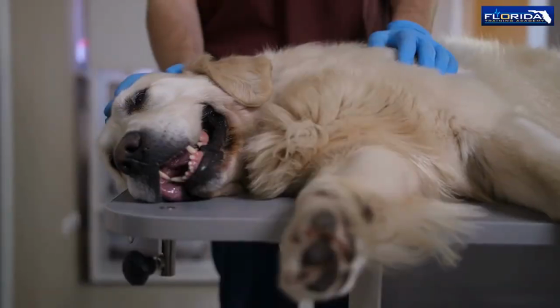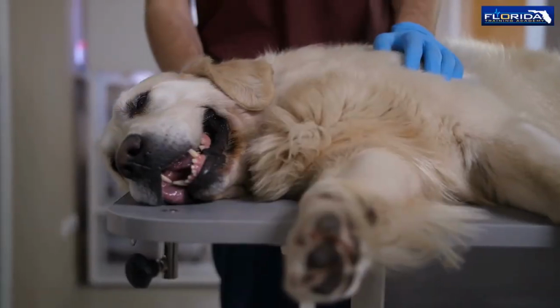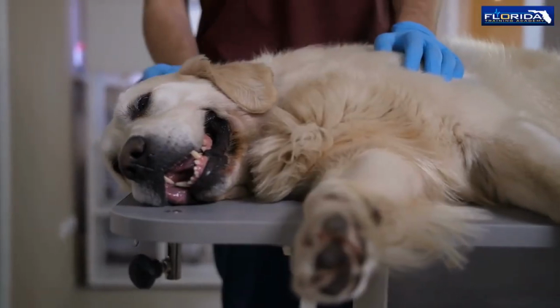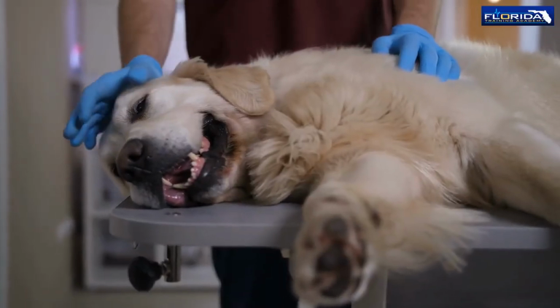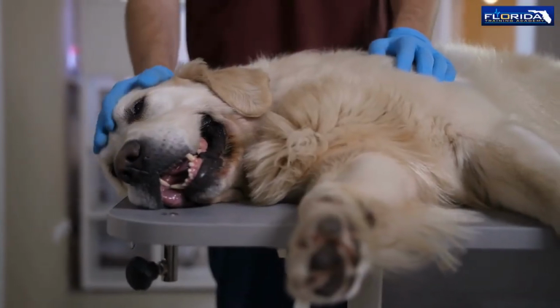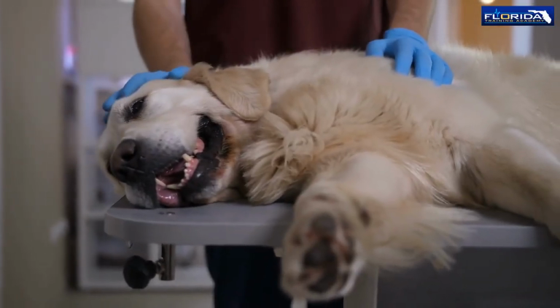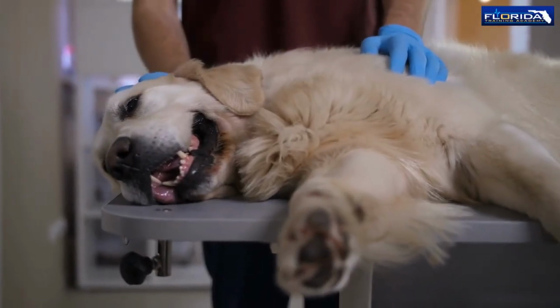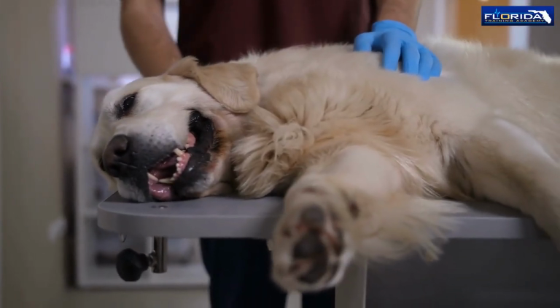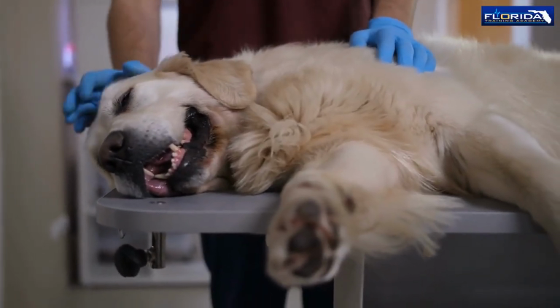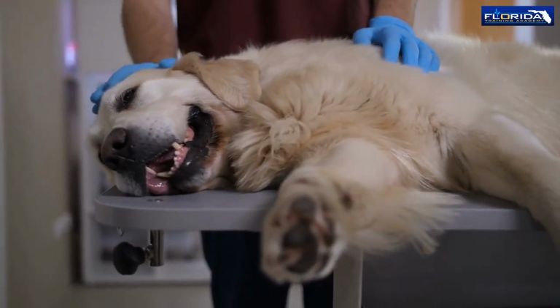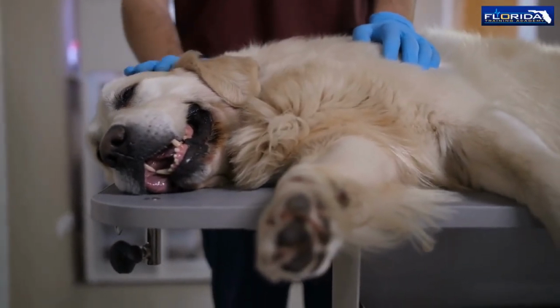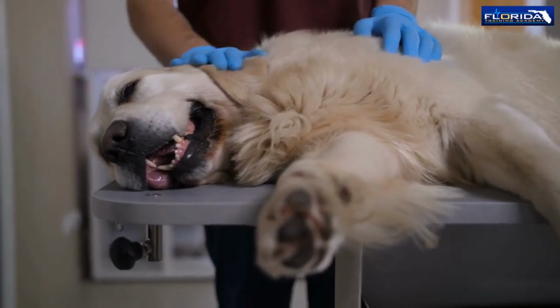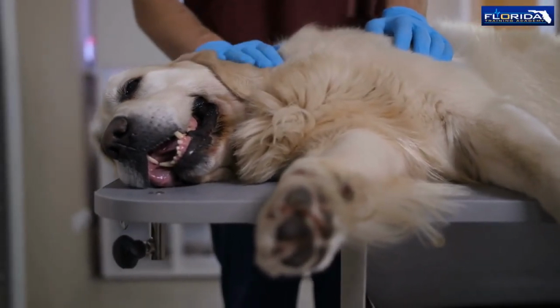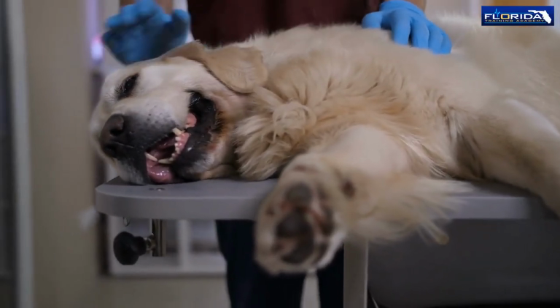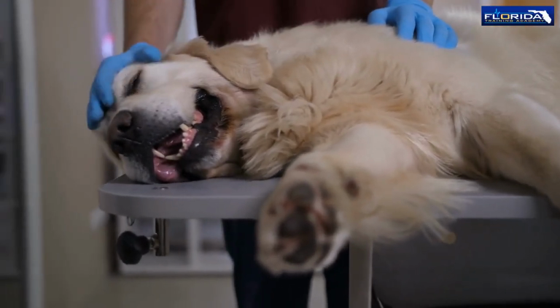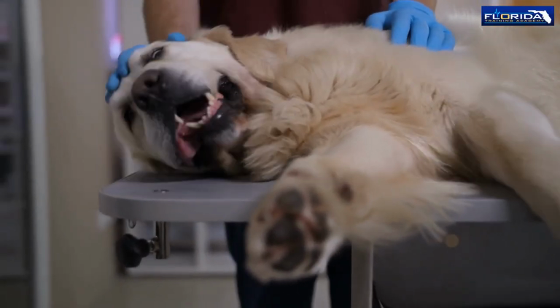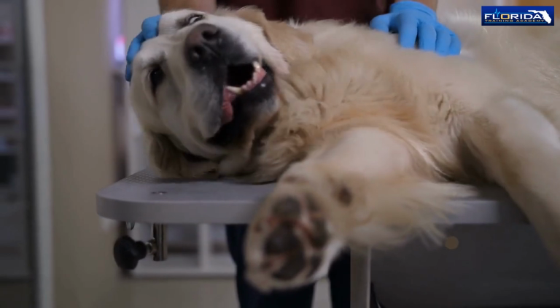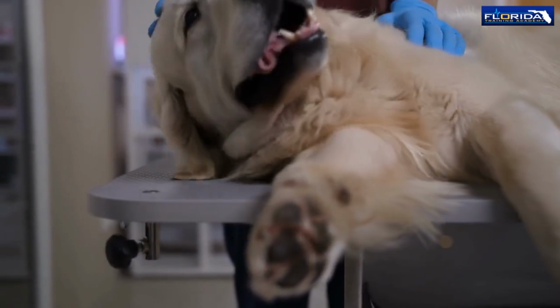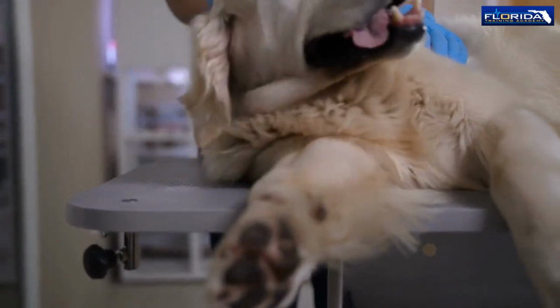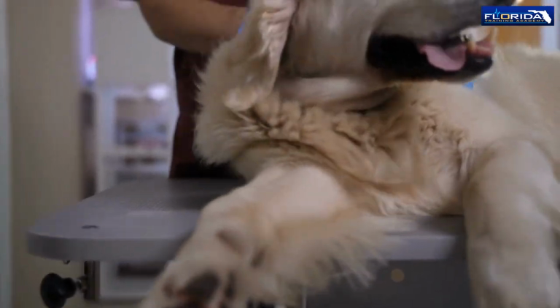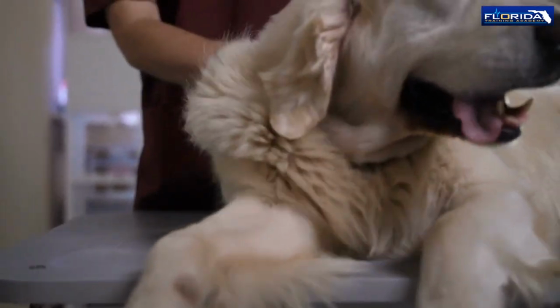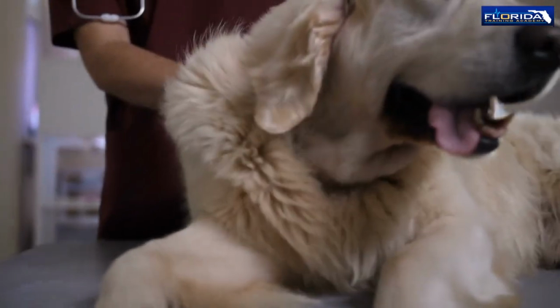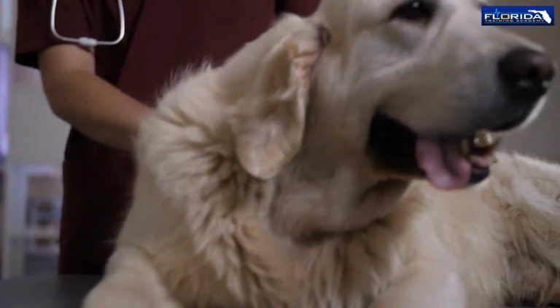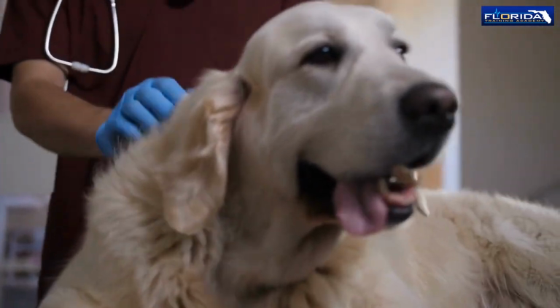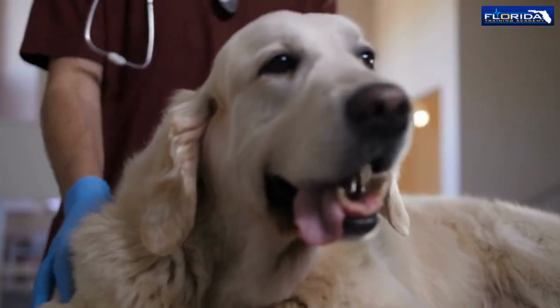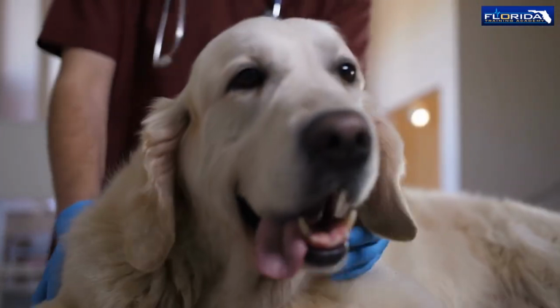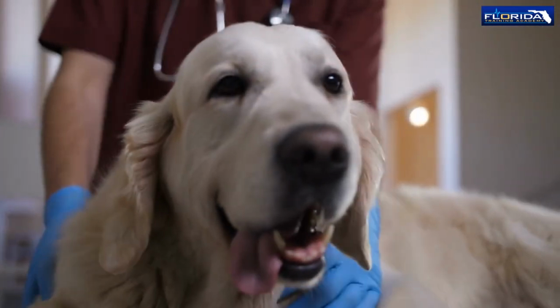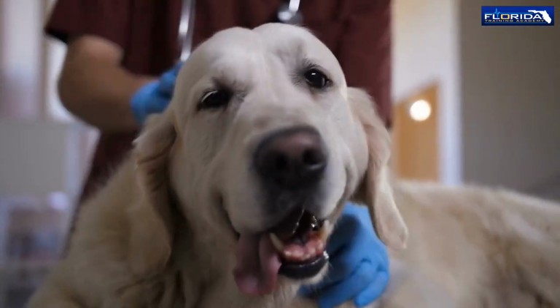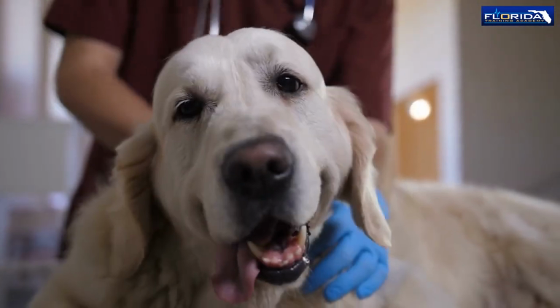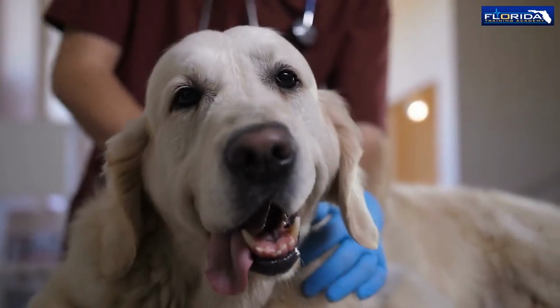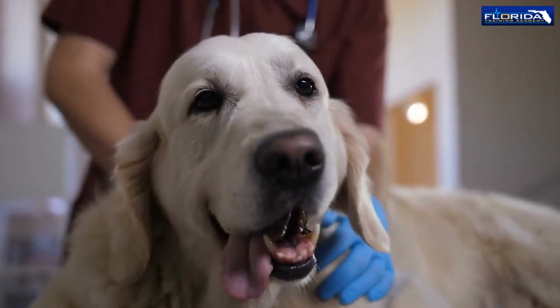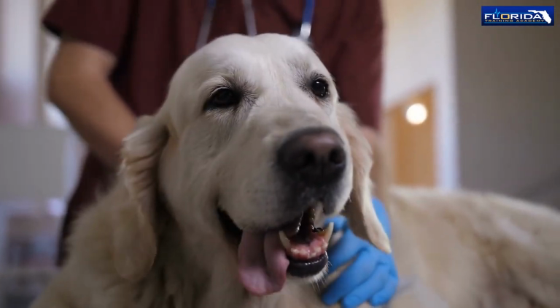Performing CPR on a pet is similar to performing CPR on a human, but there are some important differences to keep in mind. Here are the general steps for performing CPR on a dog or cat.